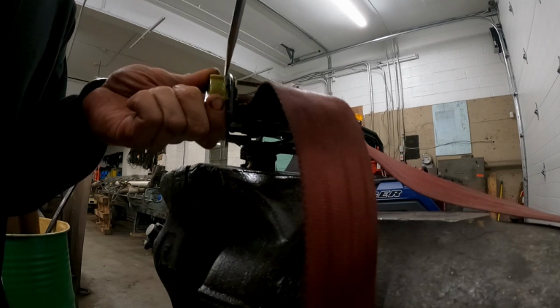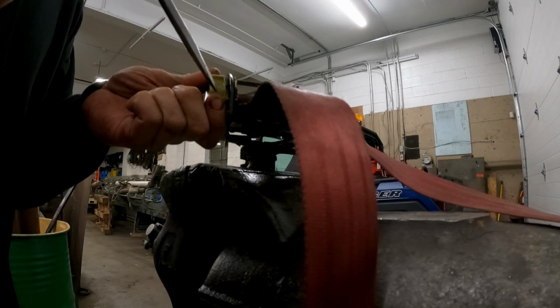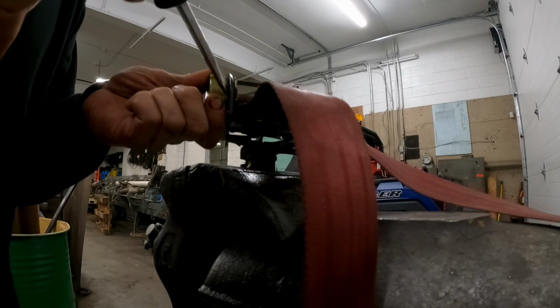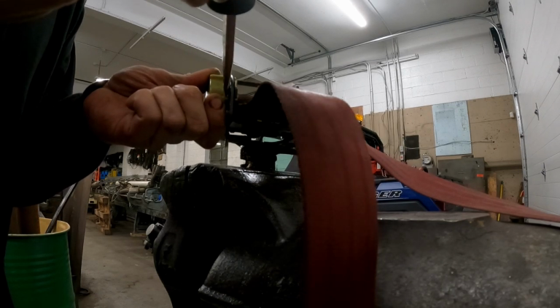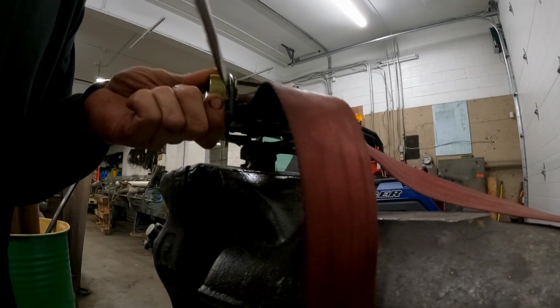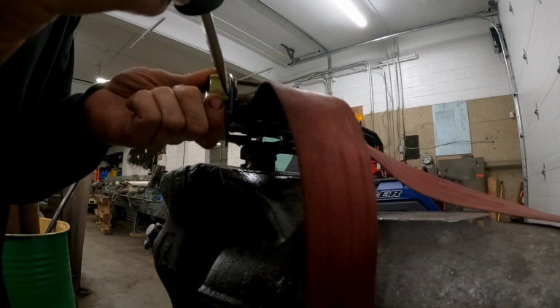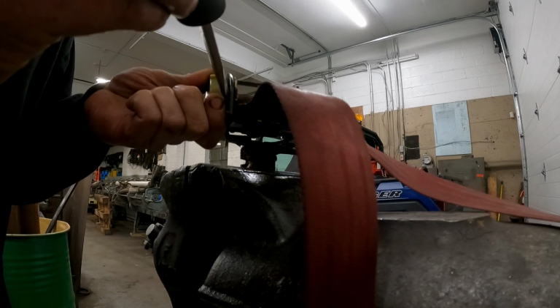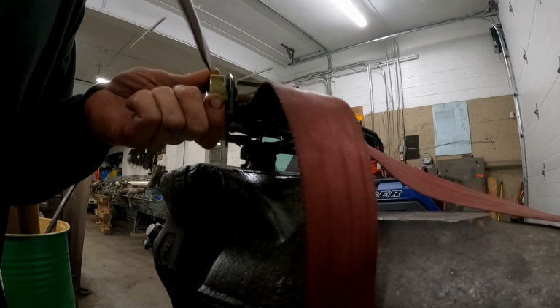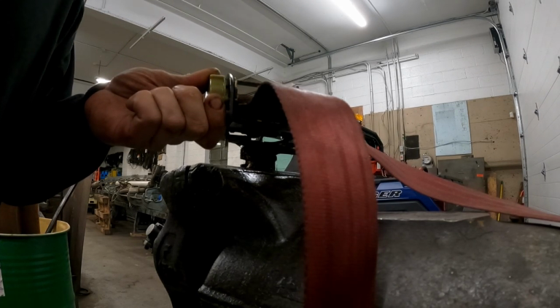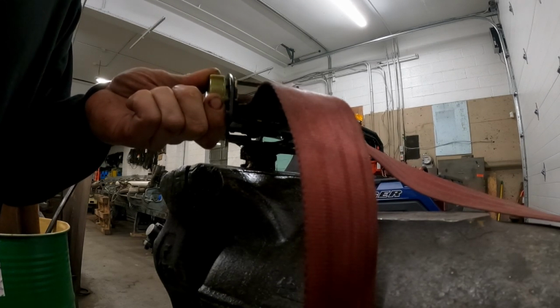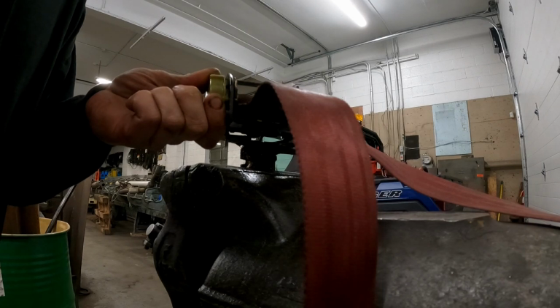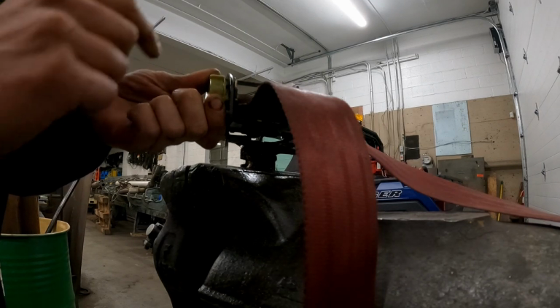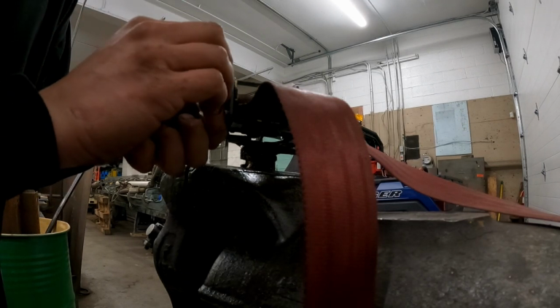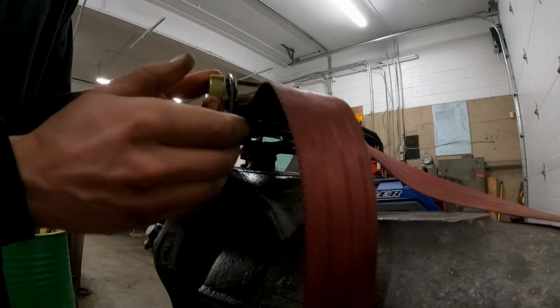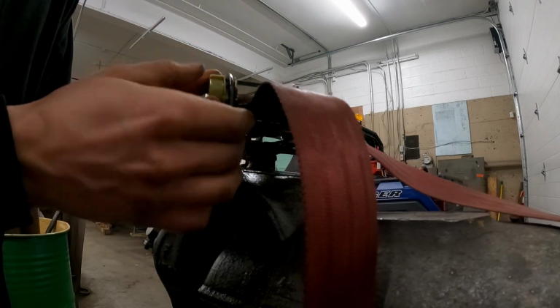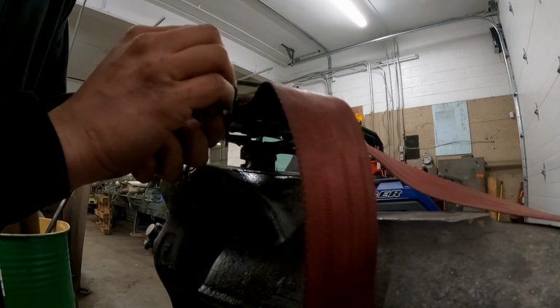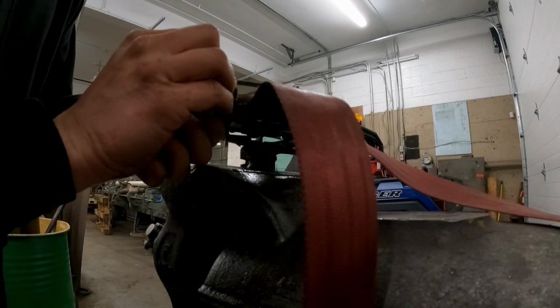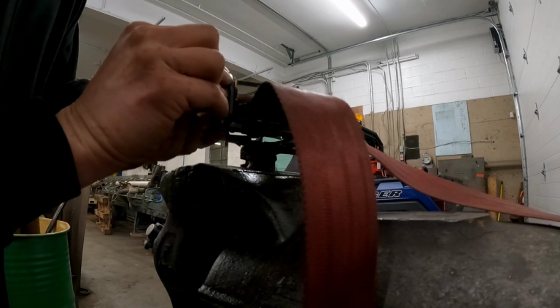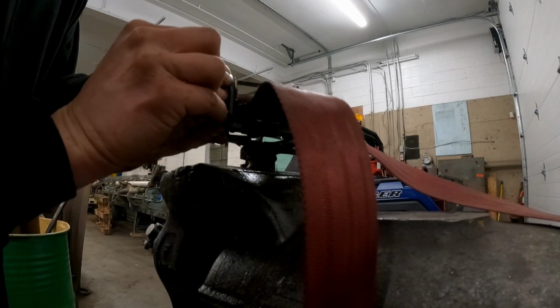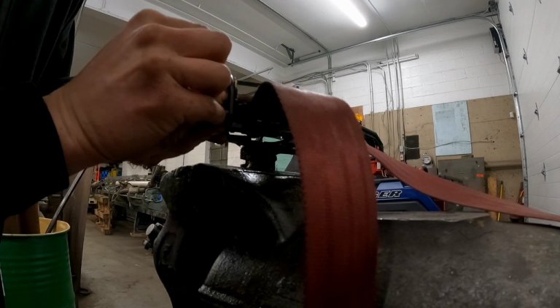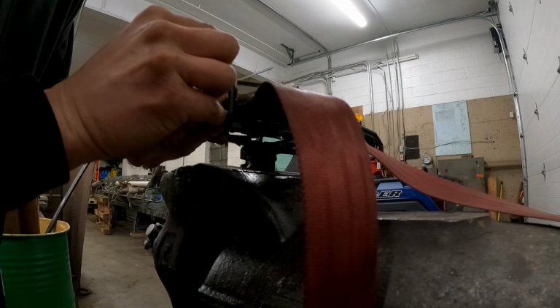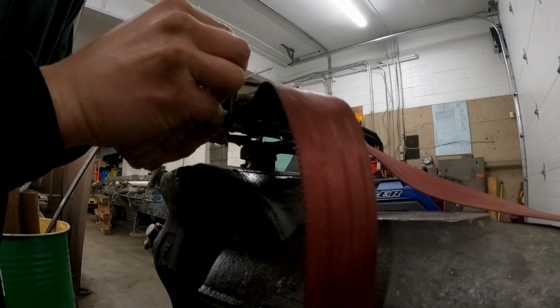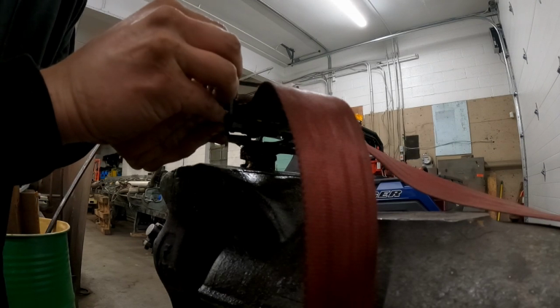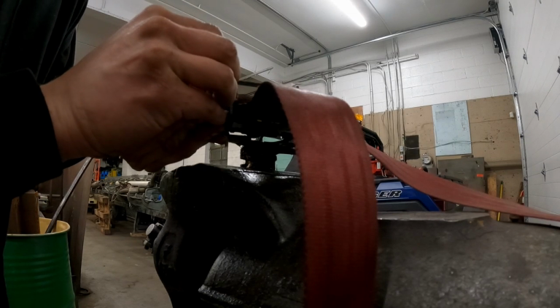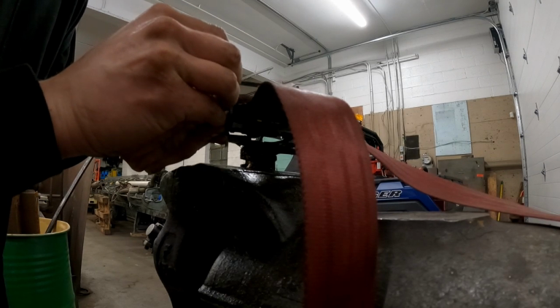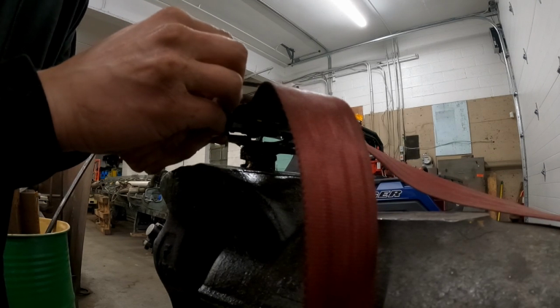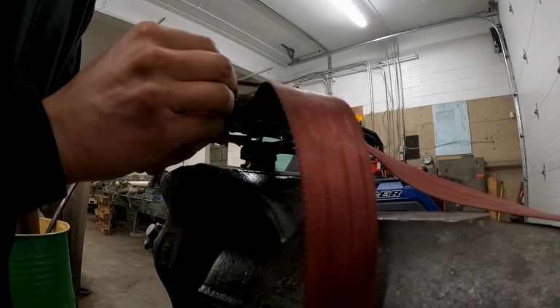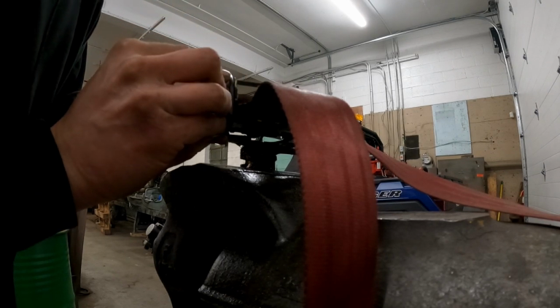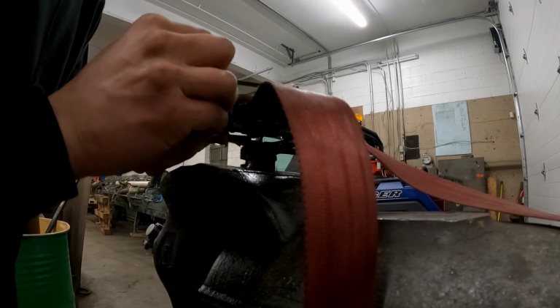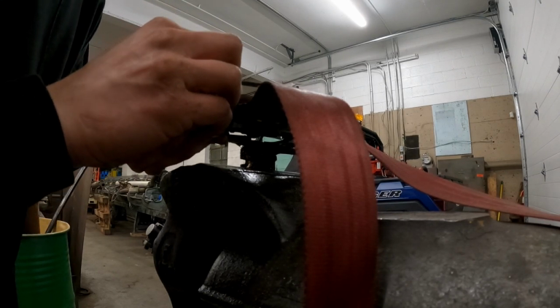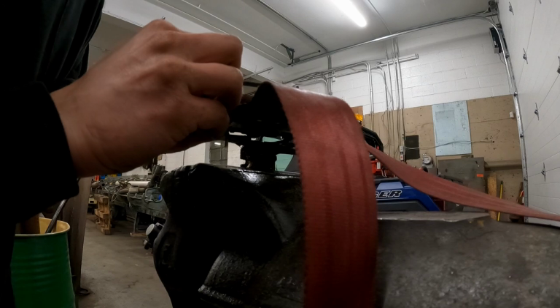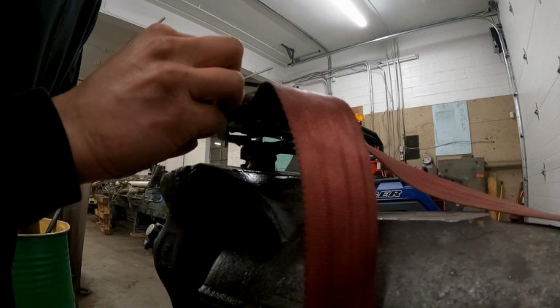There are three little tab deals that go into the bracket, and once those are all free you want to be very careful you don't let the spring fly out. What I did was I quickly got my fingers in there.